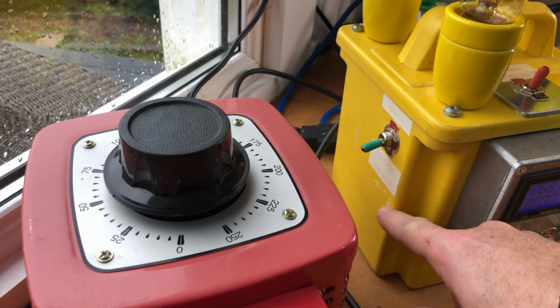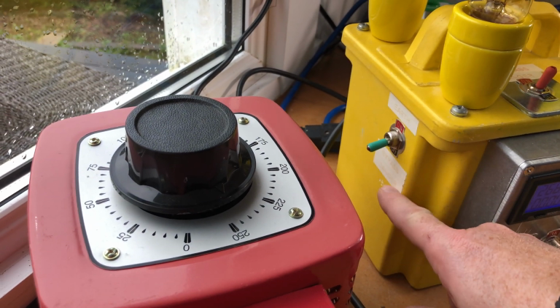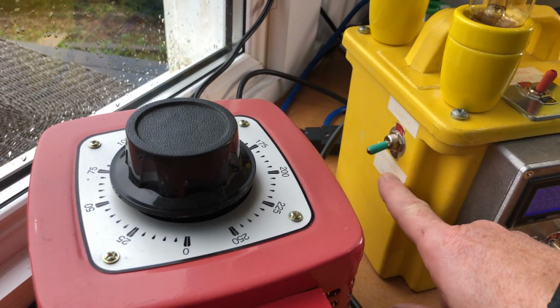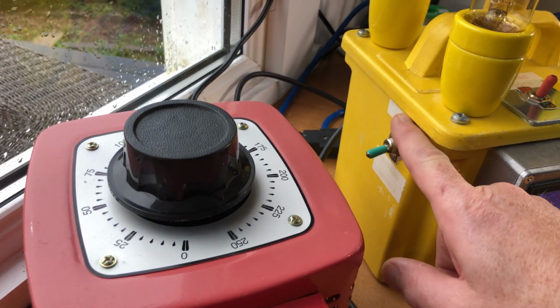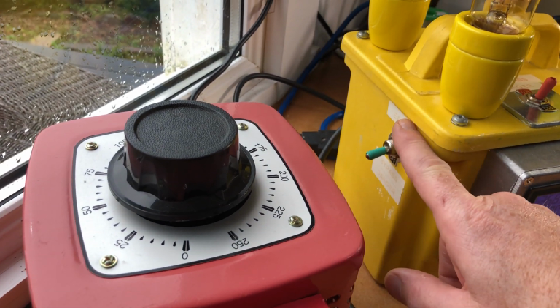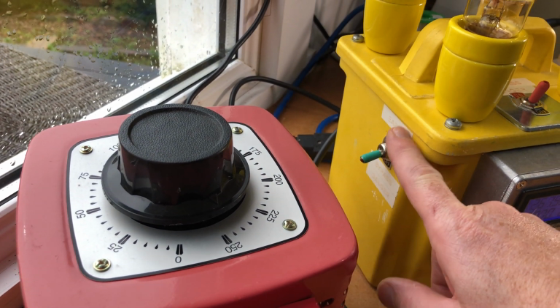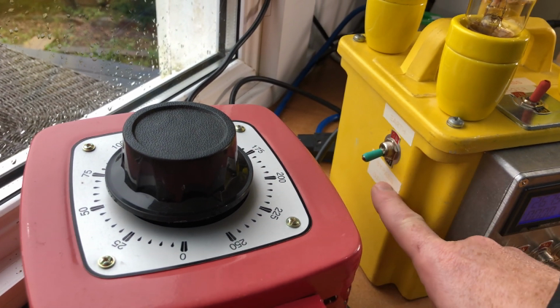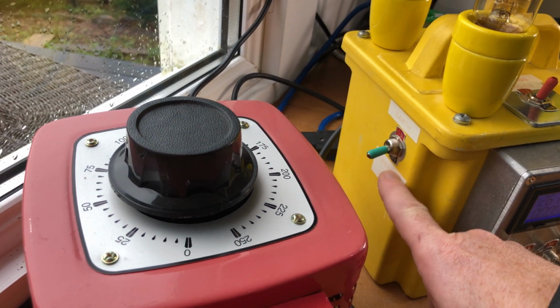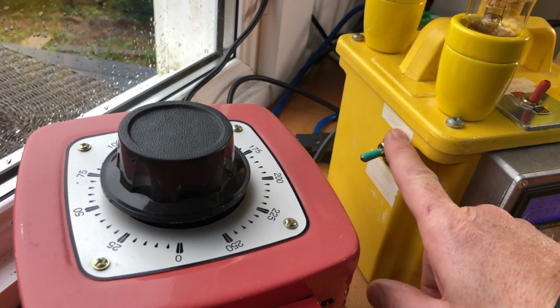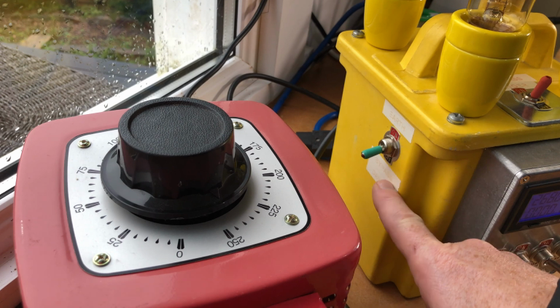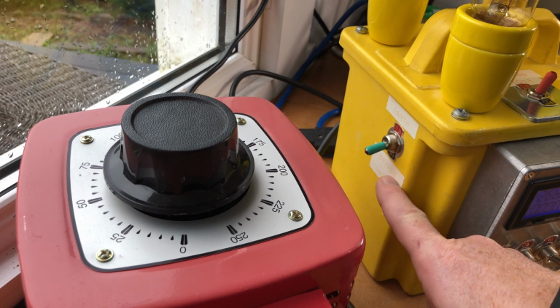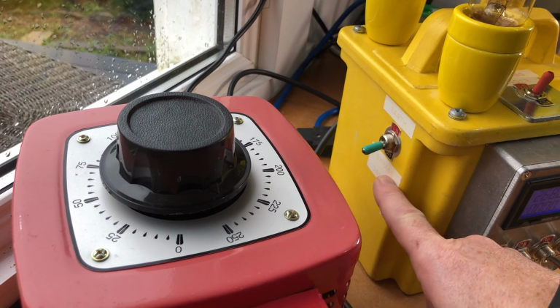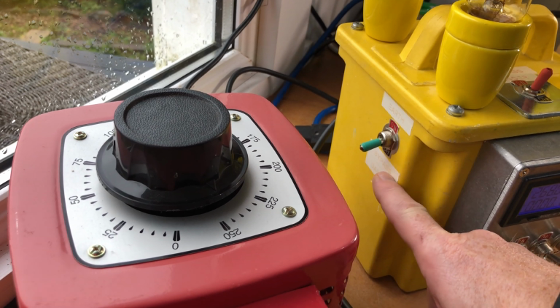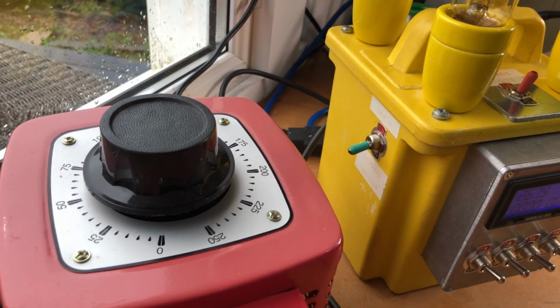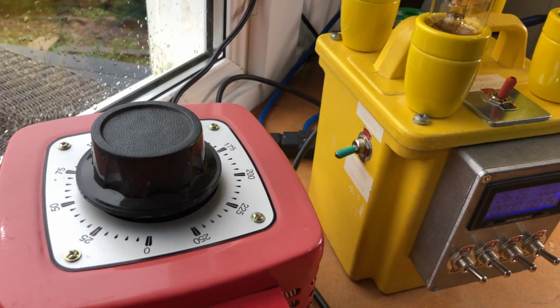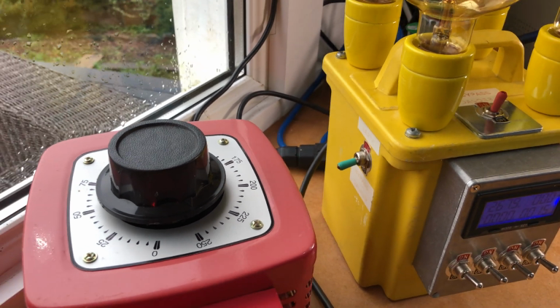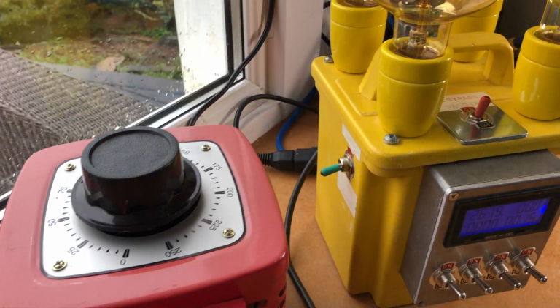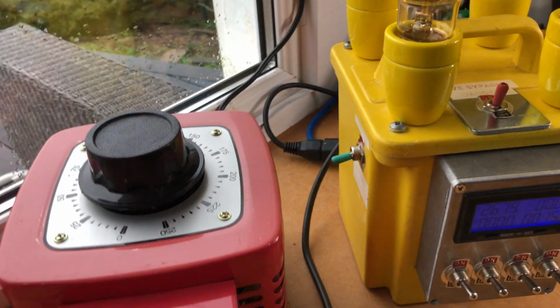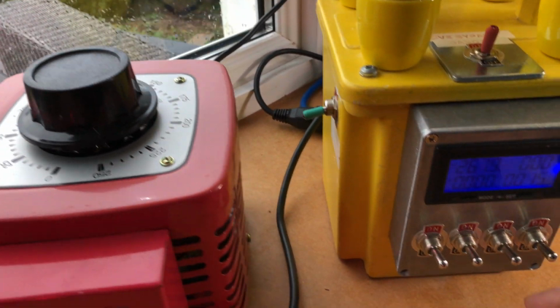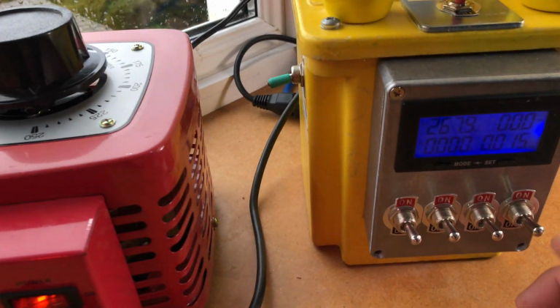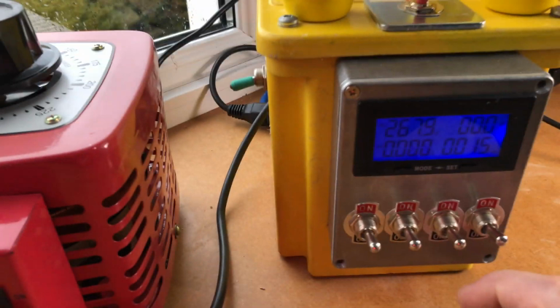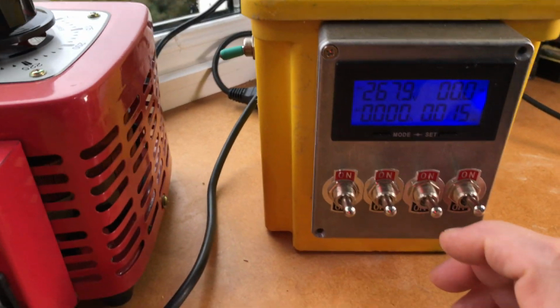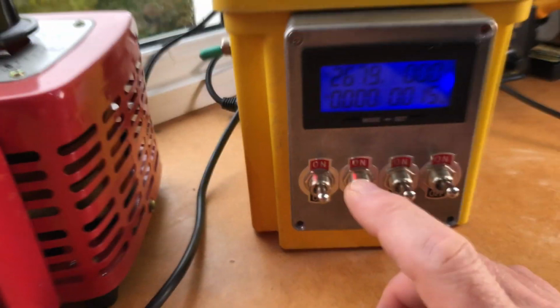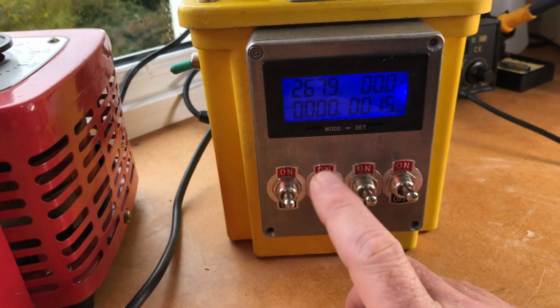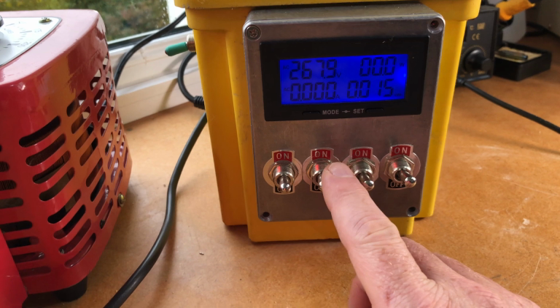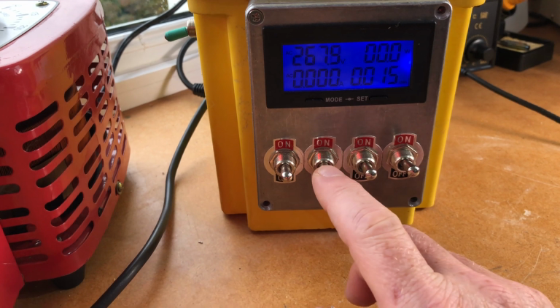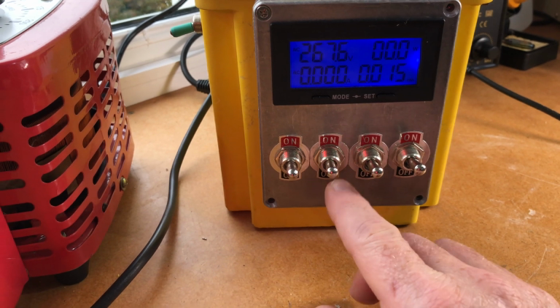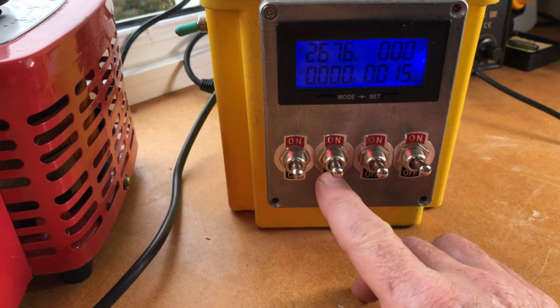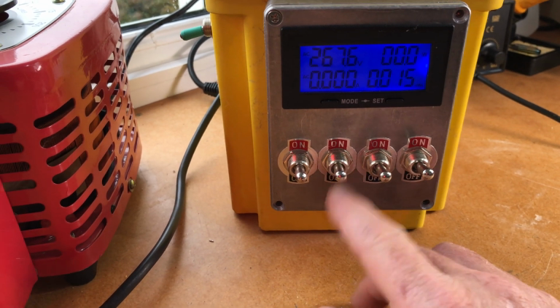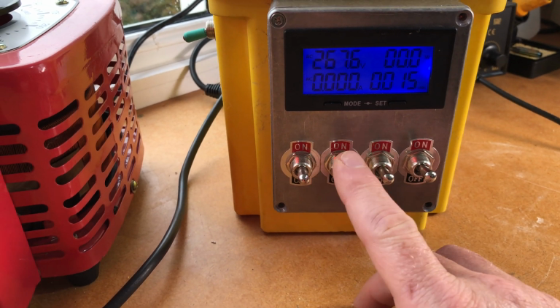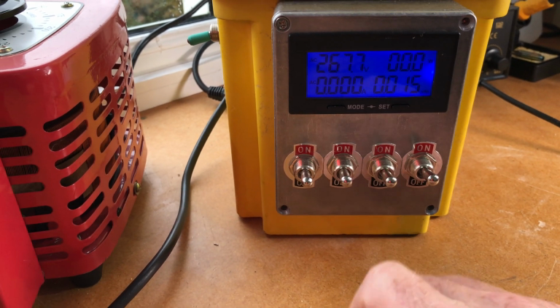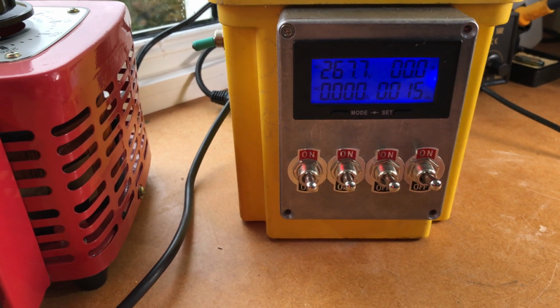I've labelled it just to remind myself. These types of toggle switches are quite good because you can see when they're on or off — it's pretty visual.